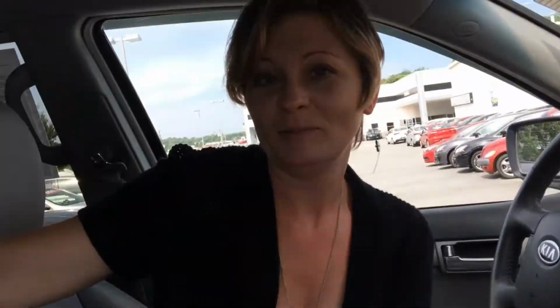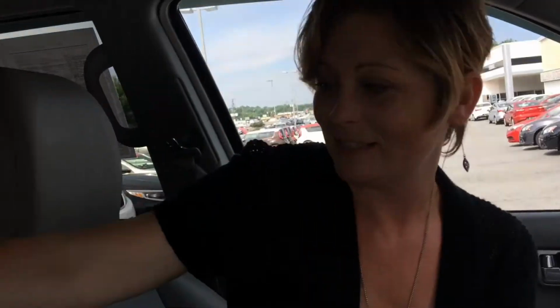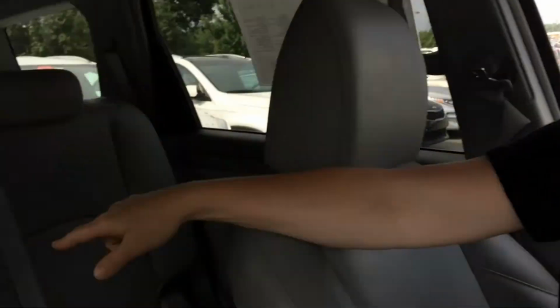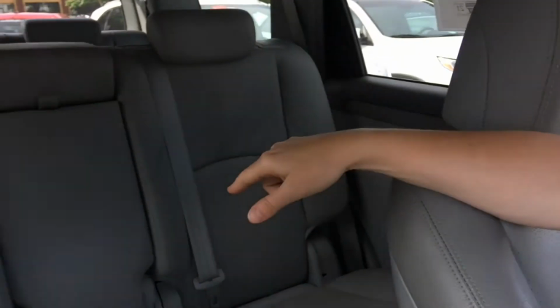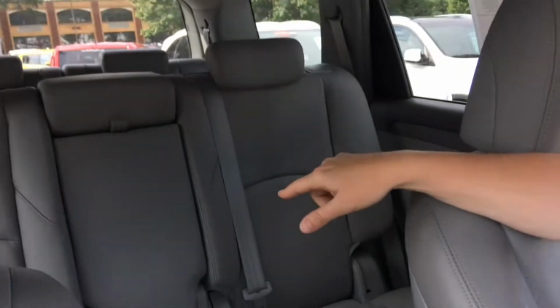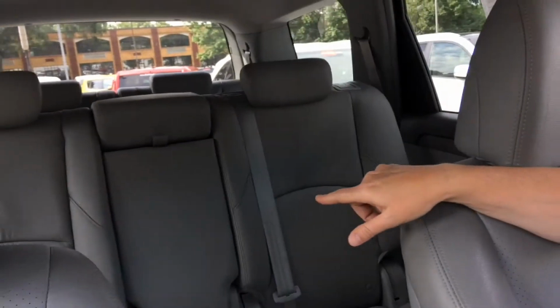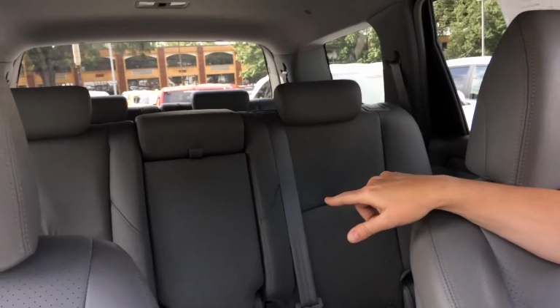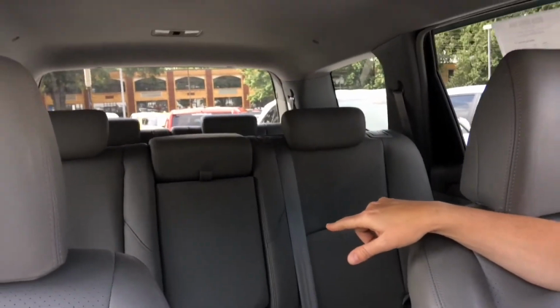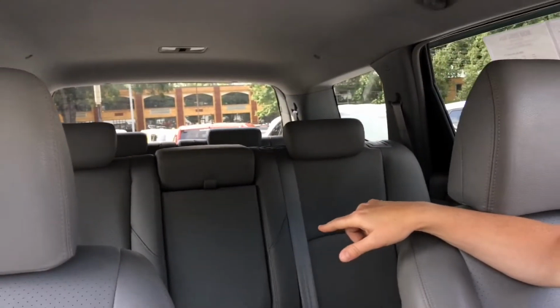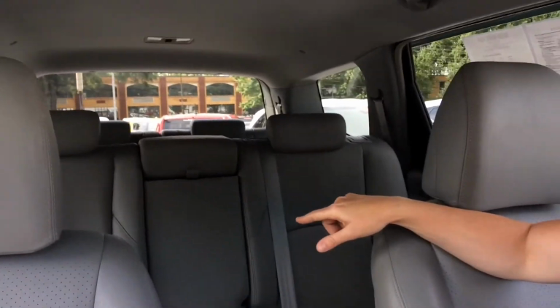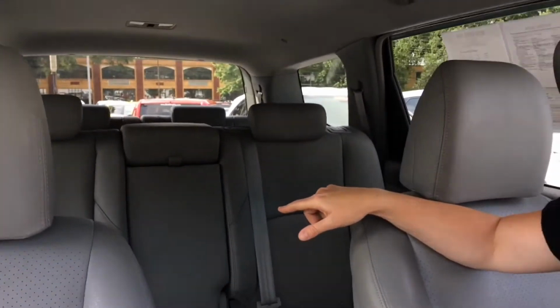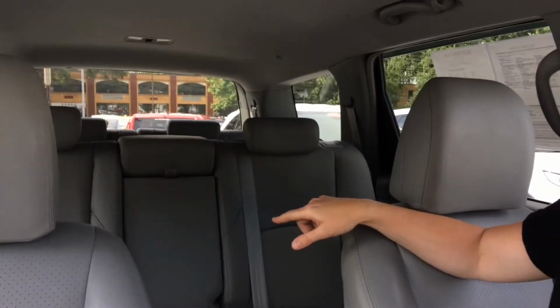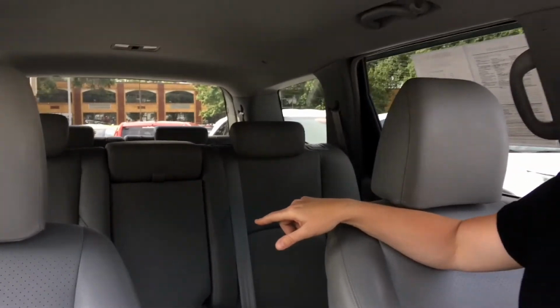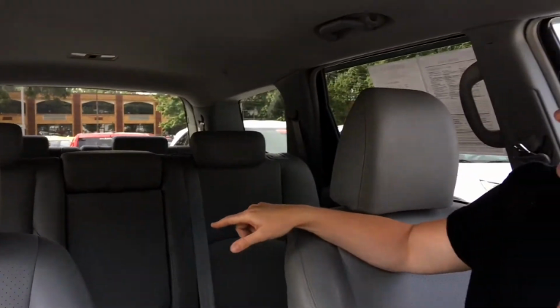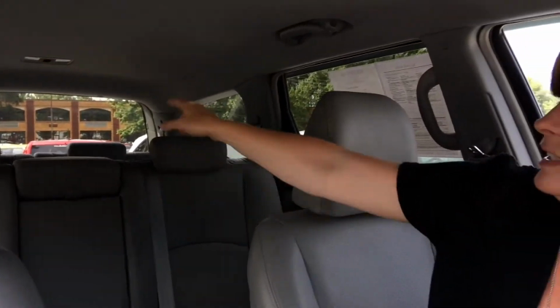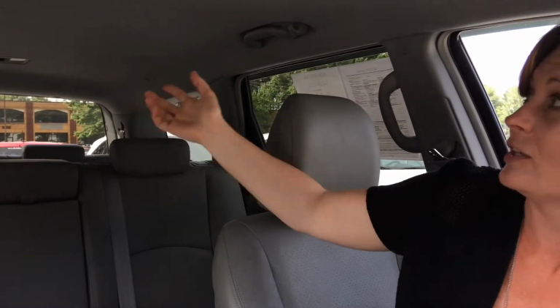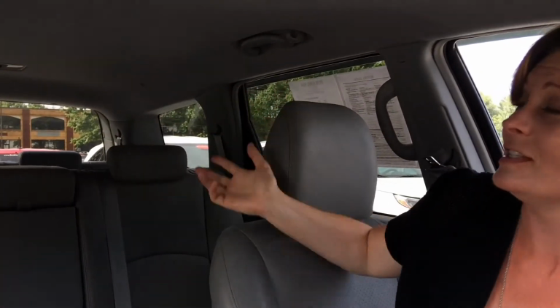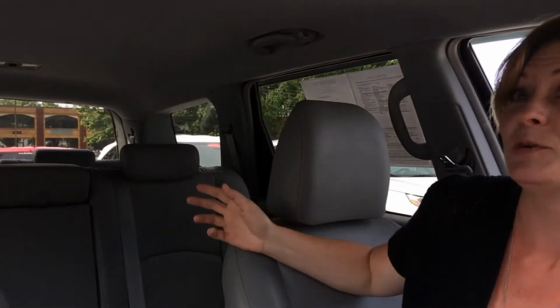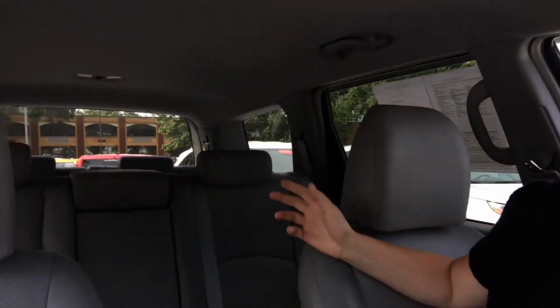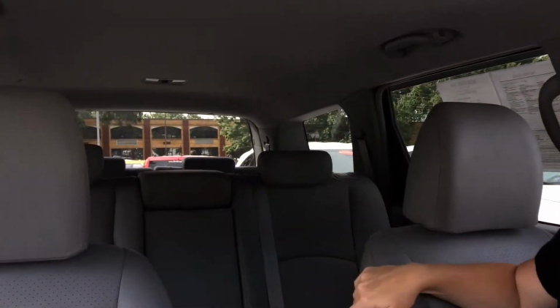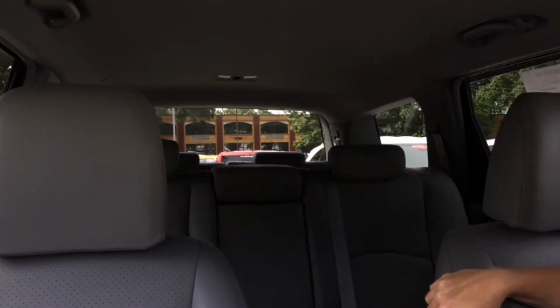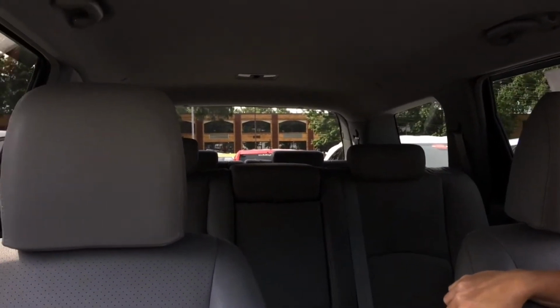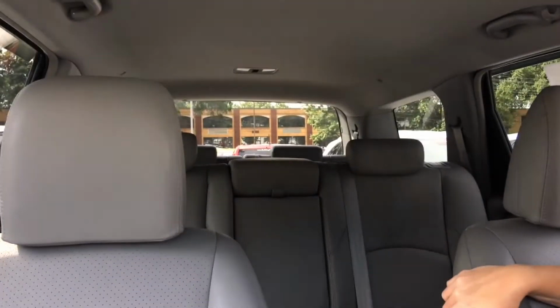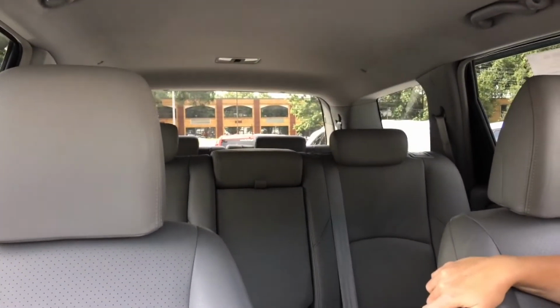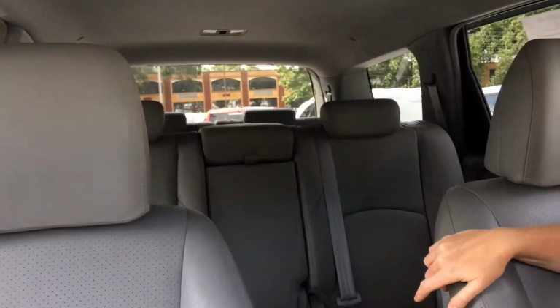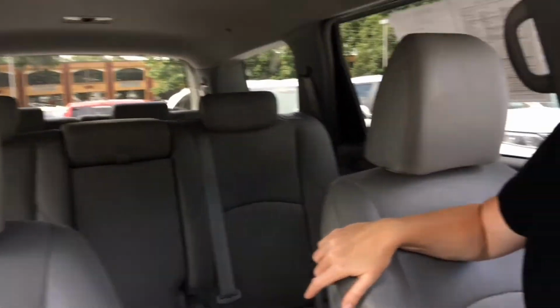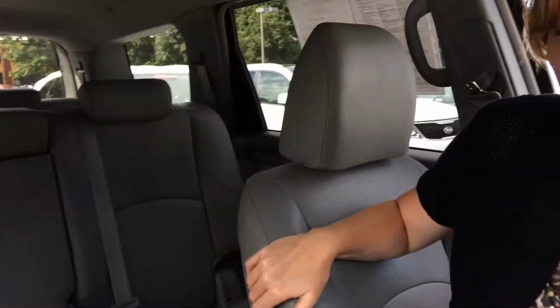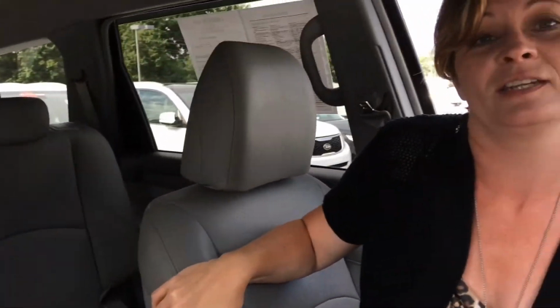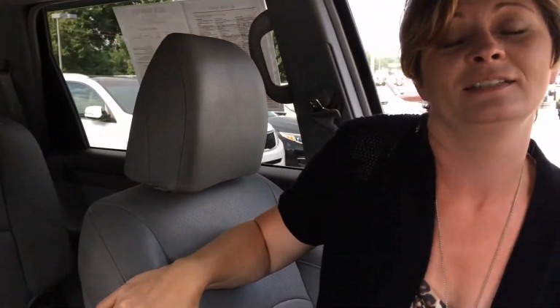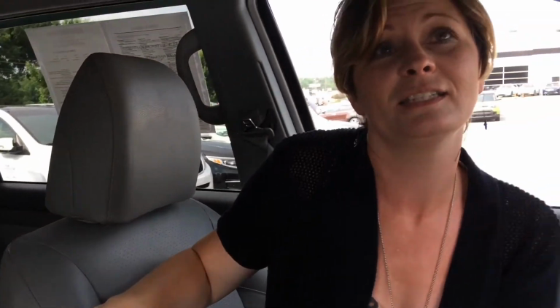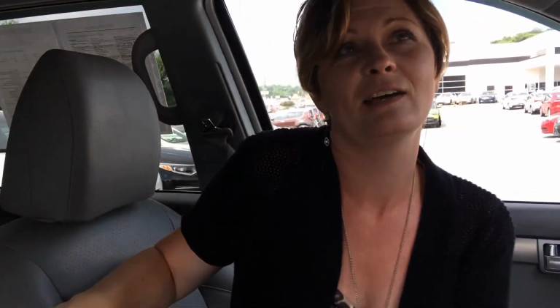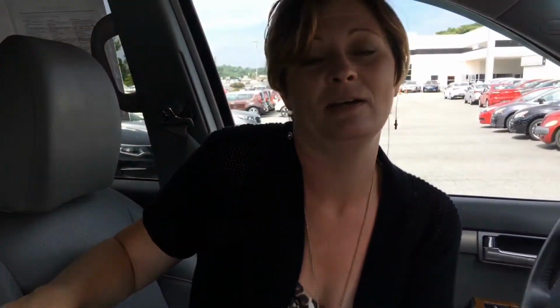Back seat, center seat. And then in the back, you can see how roomy this is. 60,000 miles — it's a 2009, 60,000 miles.